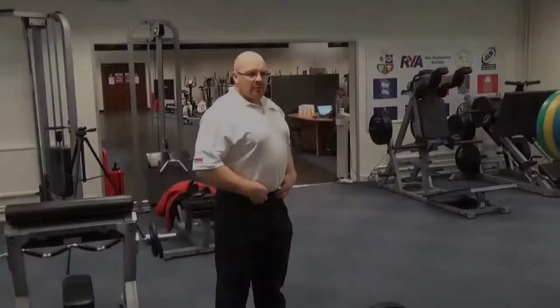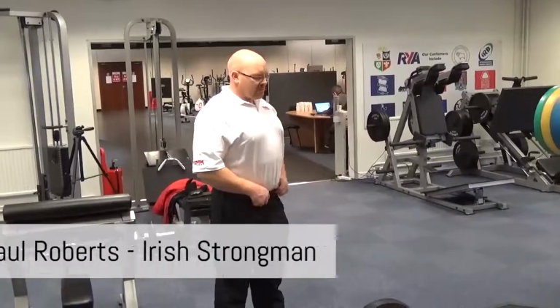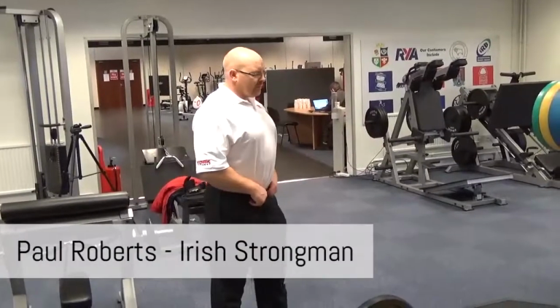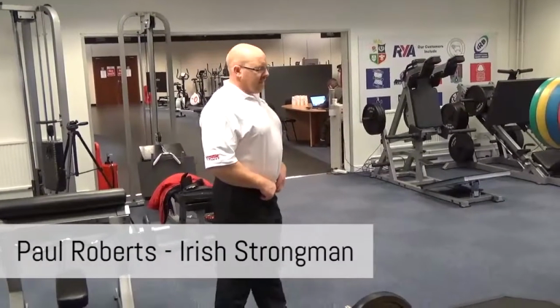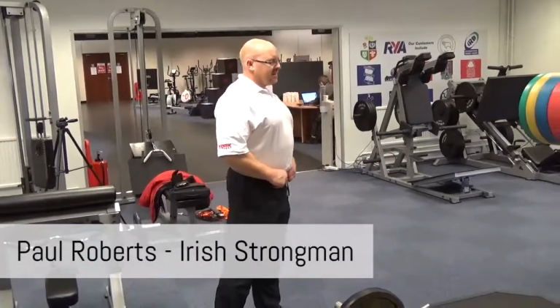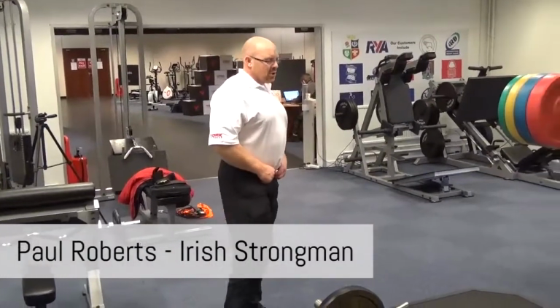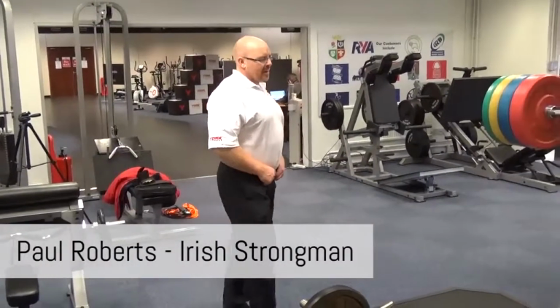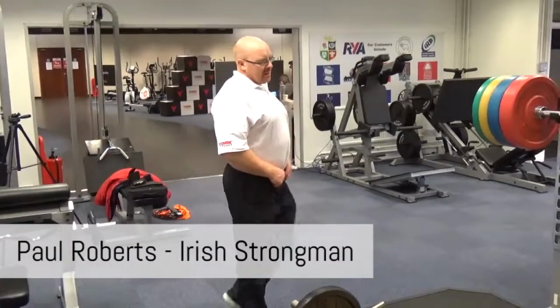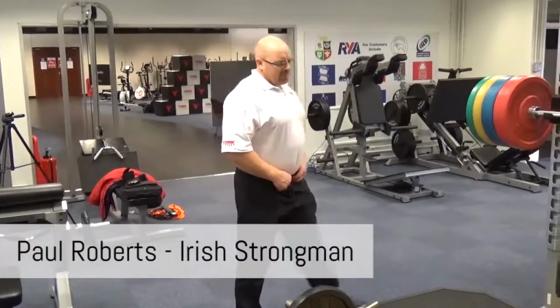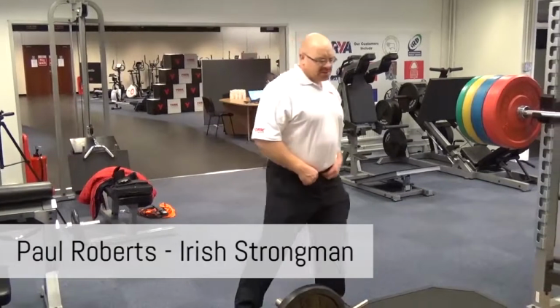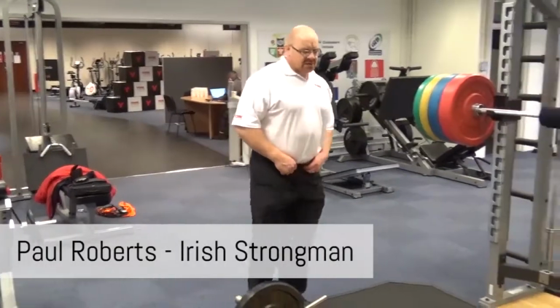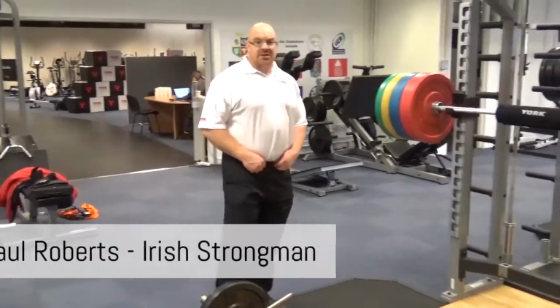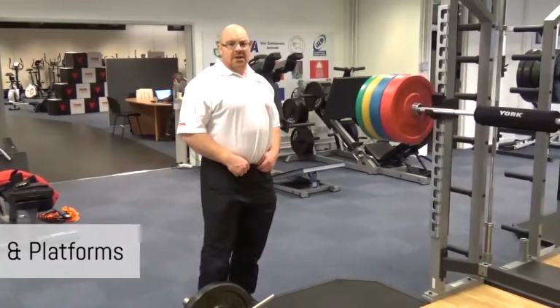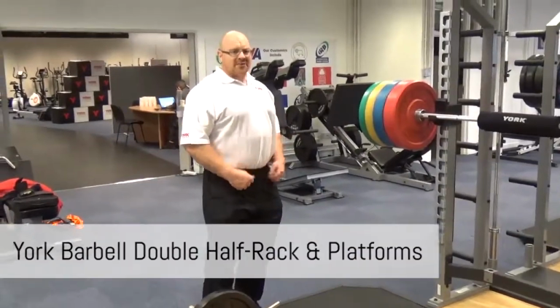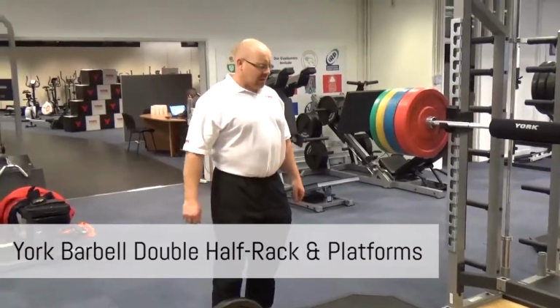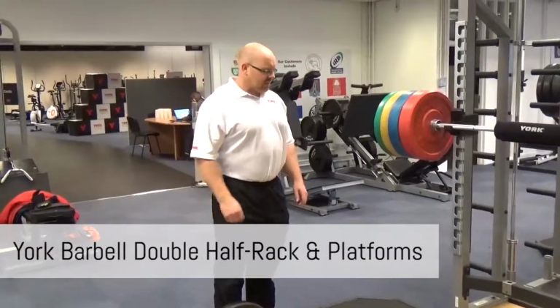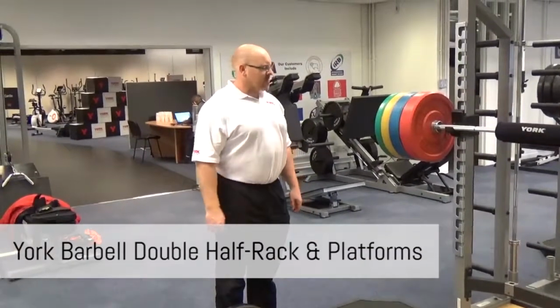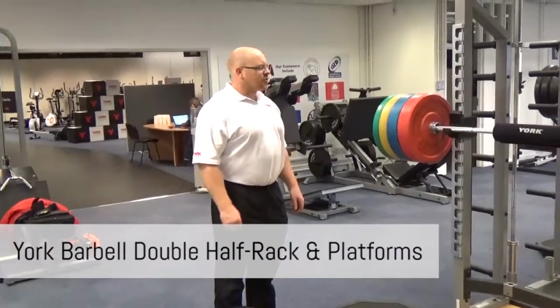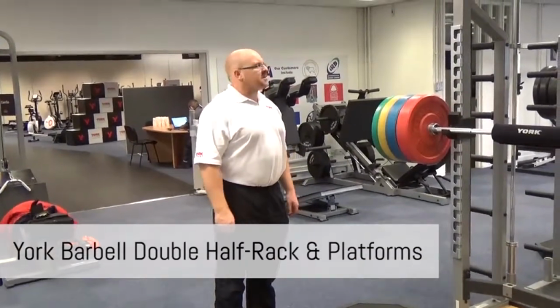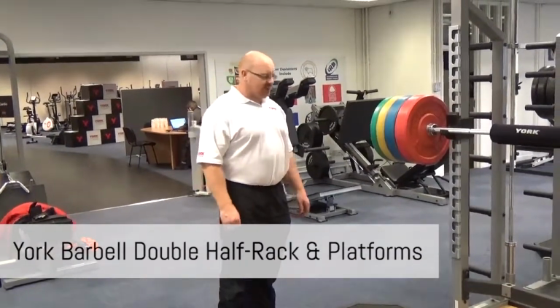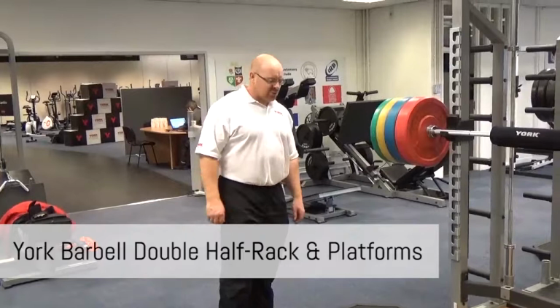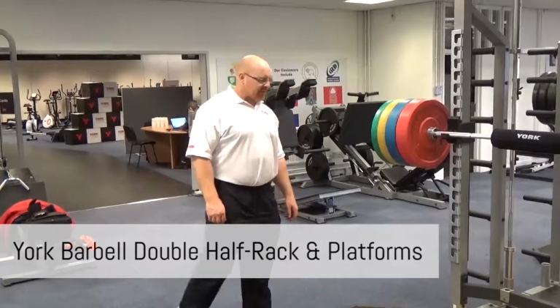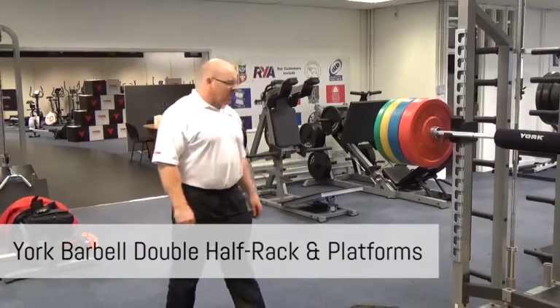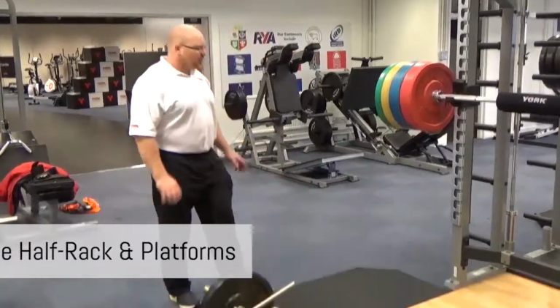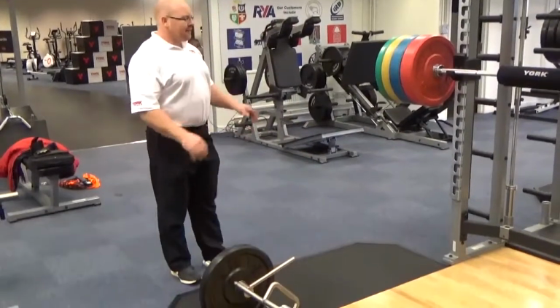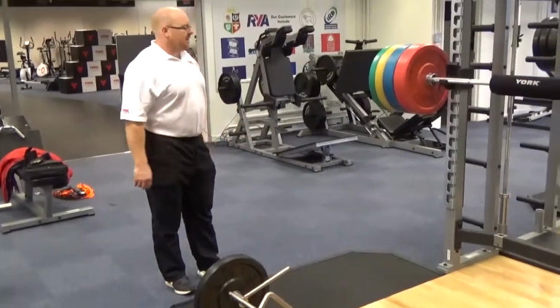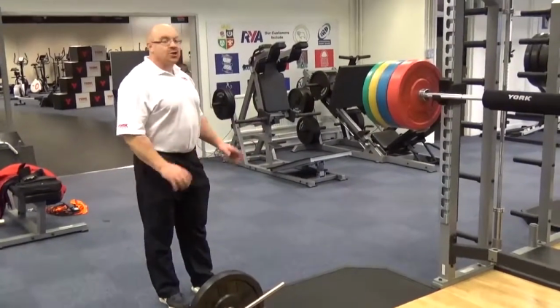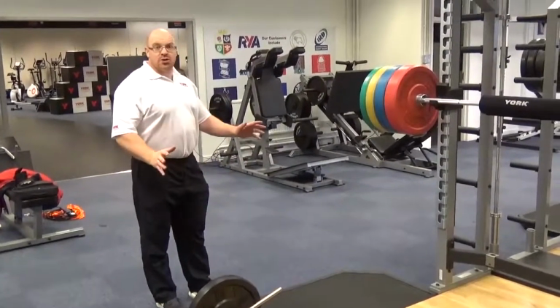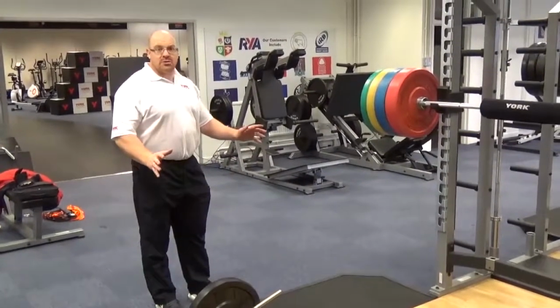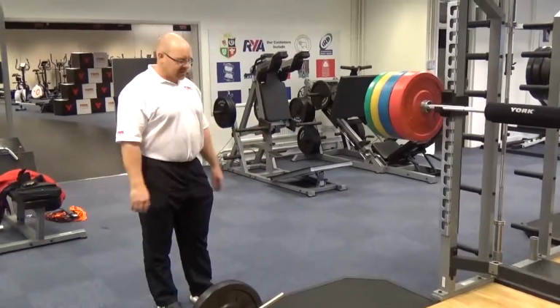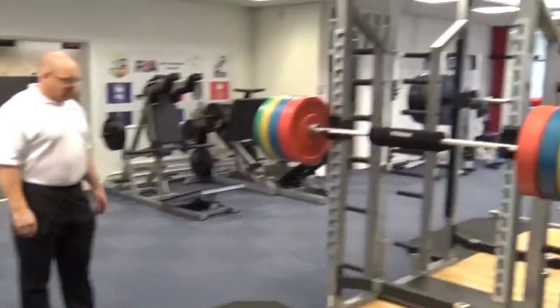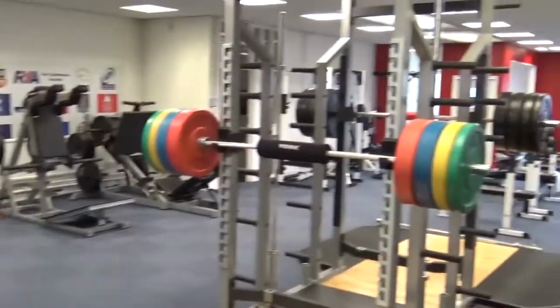Paul Roberts here again, folks, at the York Barbell Performance Center in Daventry, representing Irish Gym Concepts and Fixer Gym. We're just looking at the double half rack — it's huge, it's fantastic.